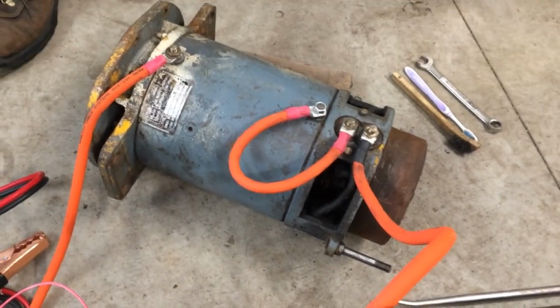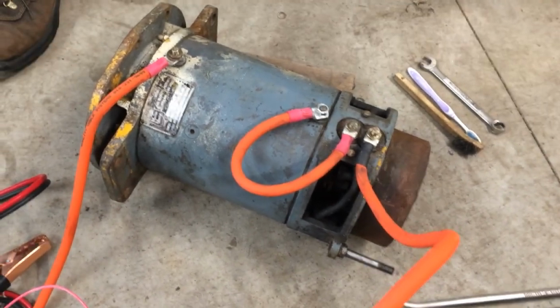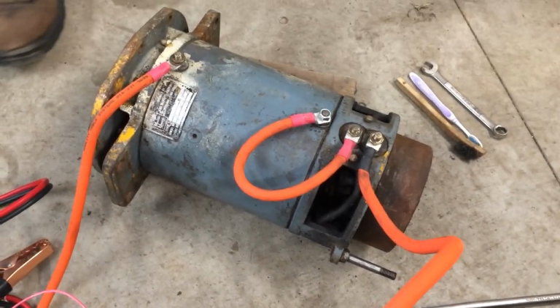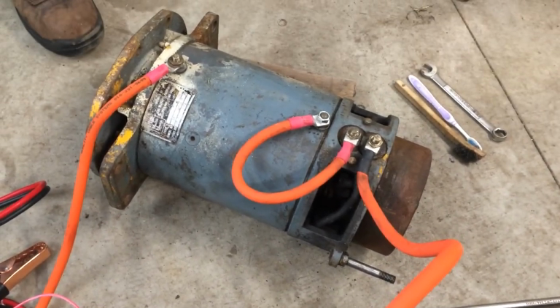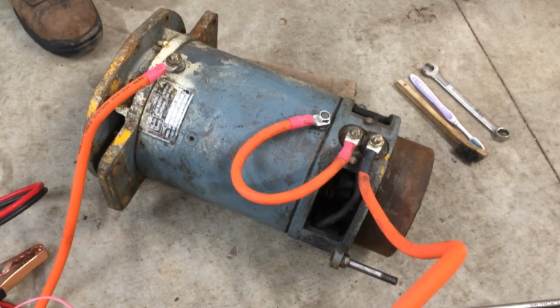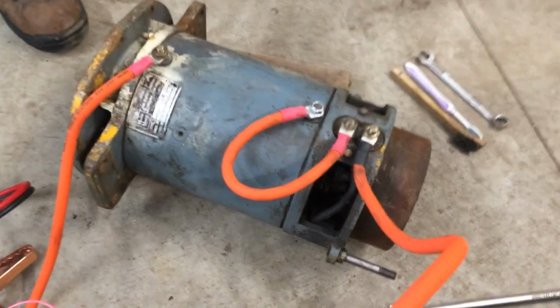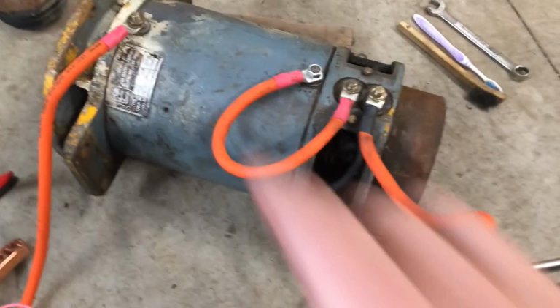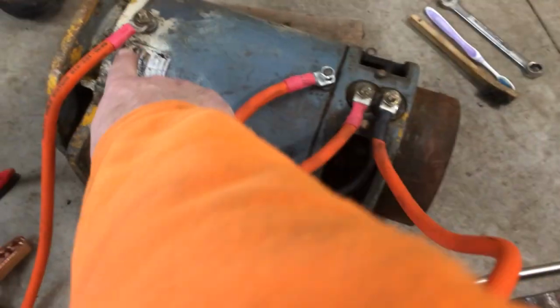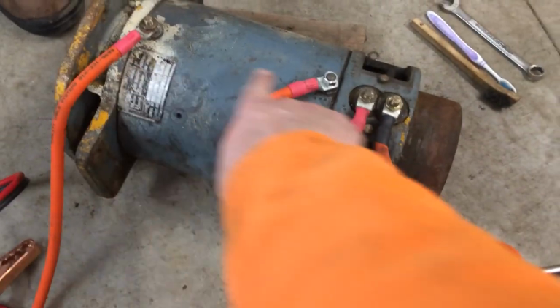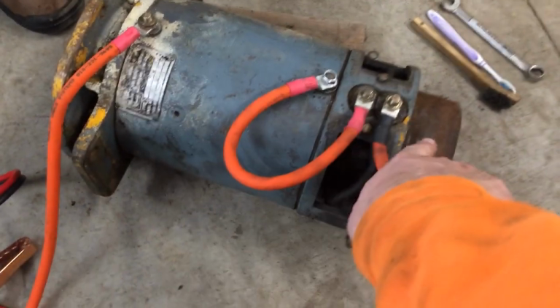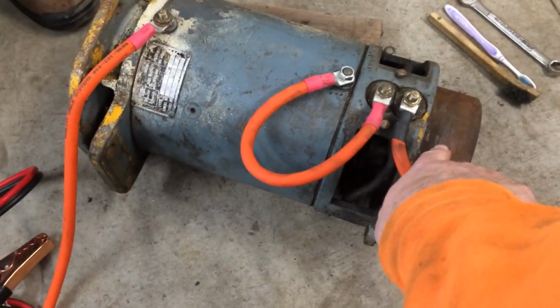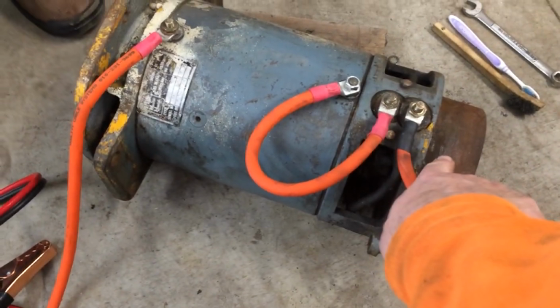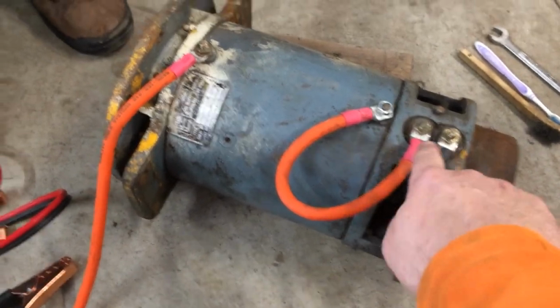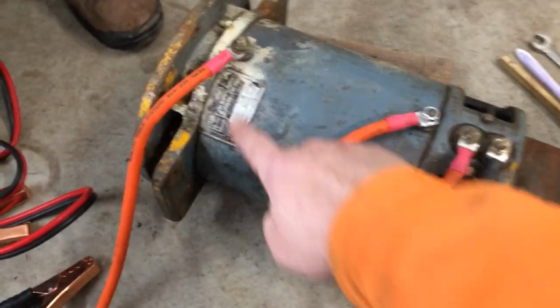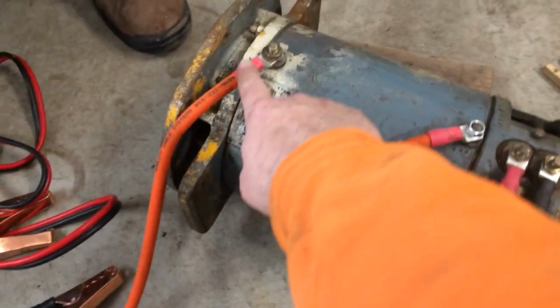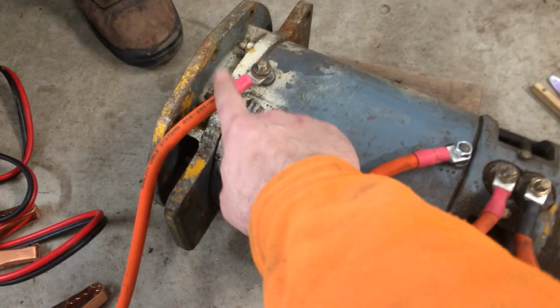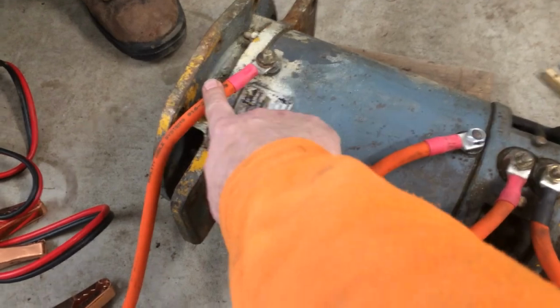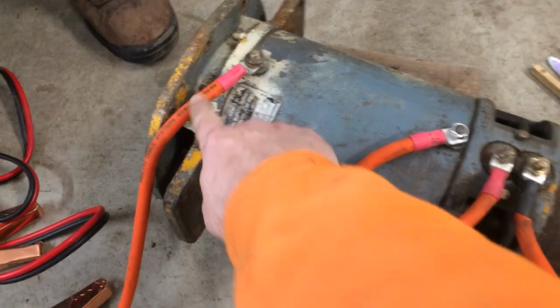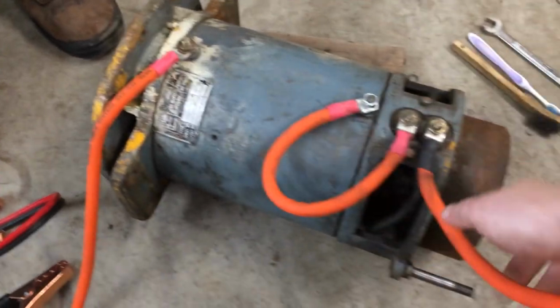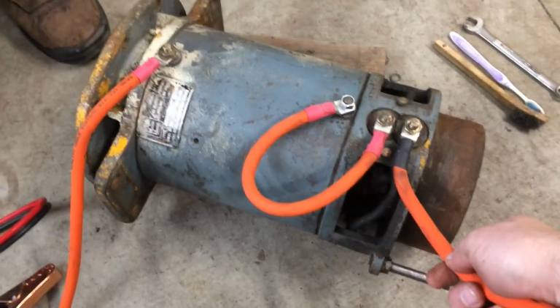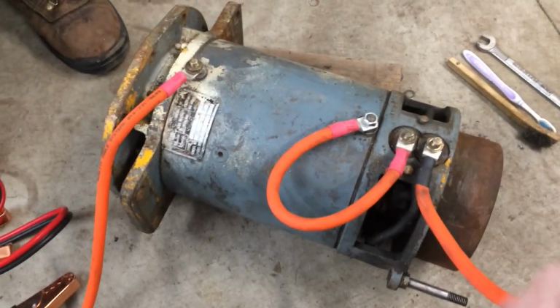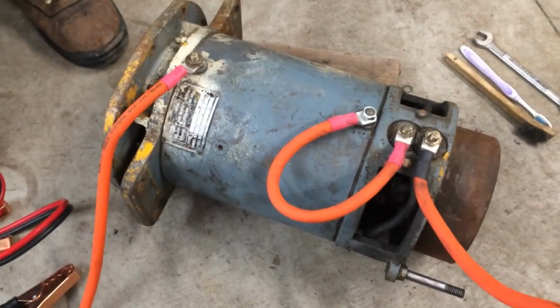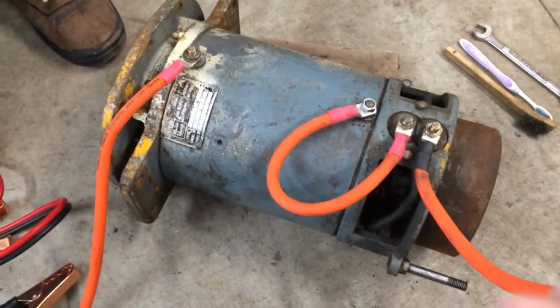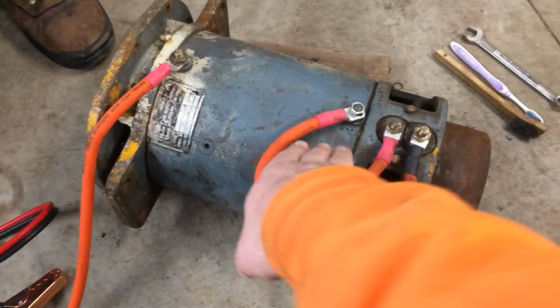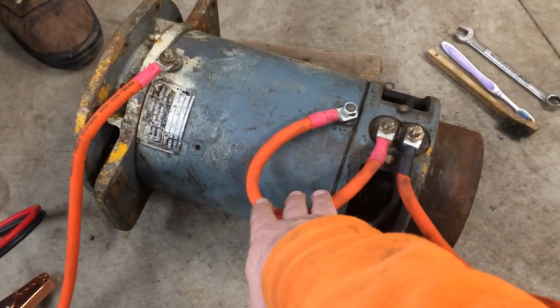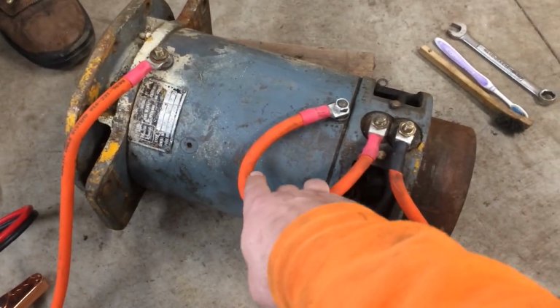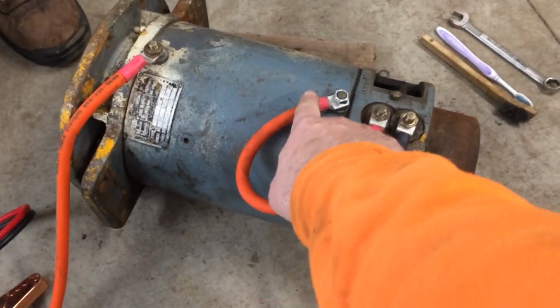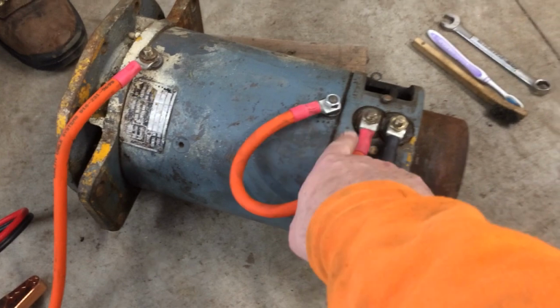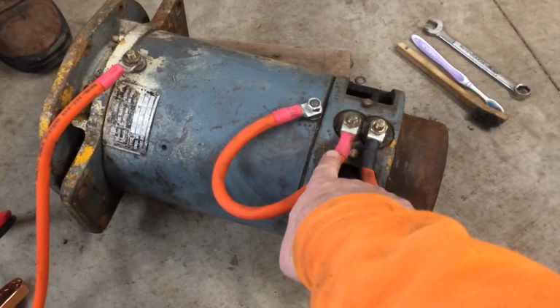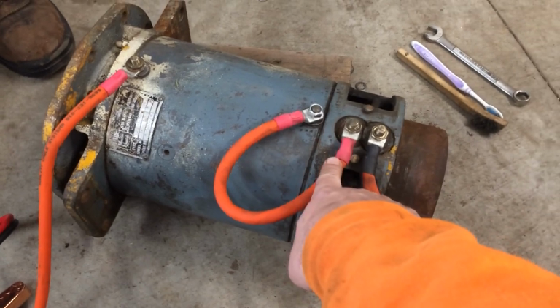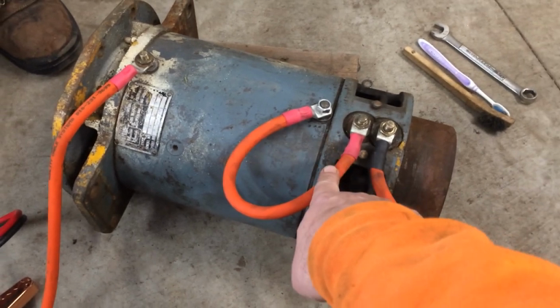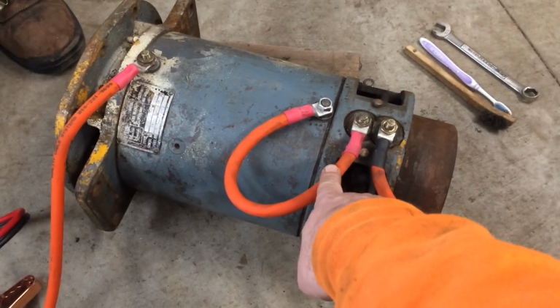This is a series wound motor, so you'll see there's four power connections on here. We have the power in on one end, out on the other if you want to think of it that way. And in the middle, these two power connections are jumpered together.